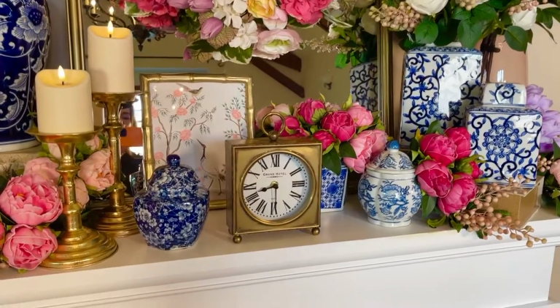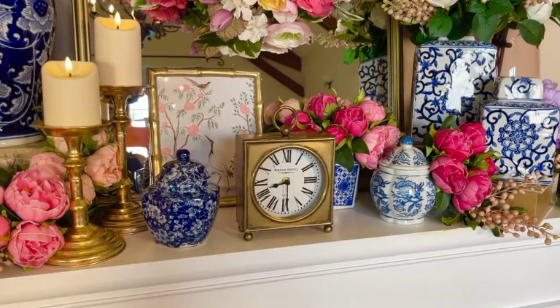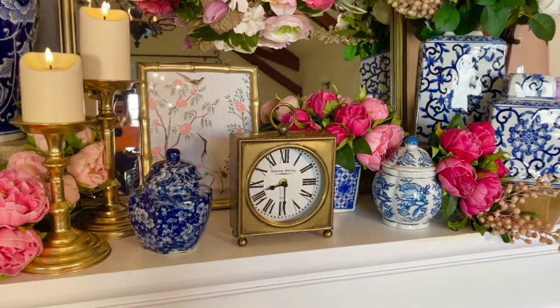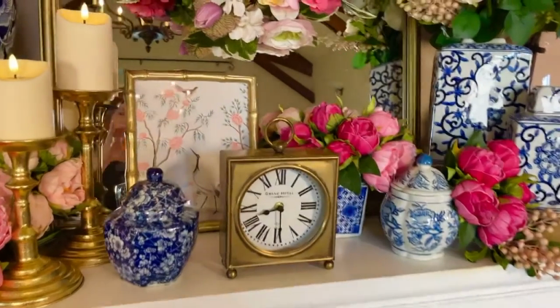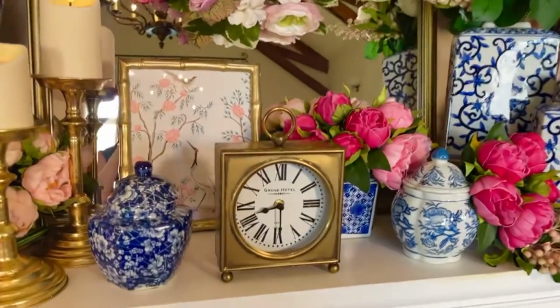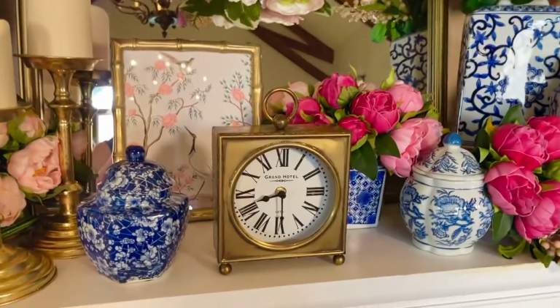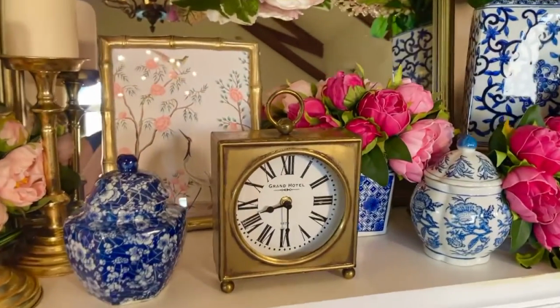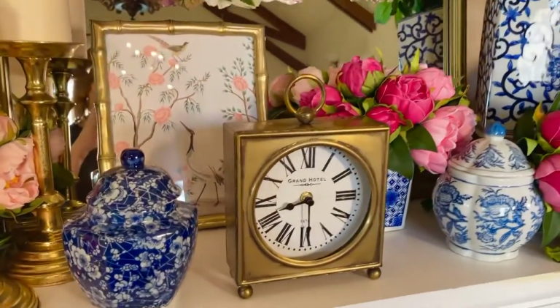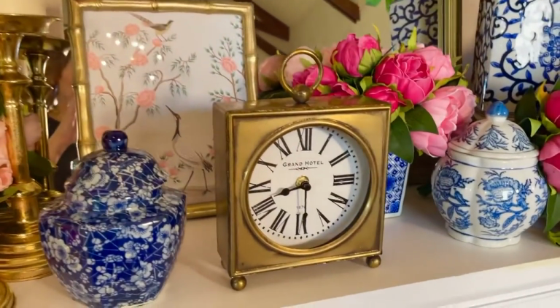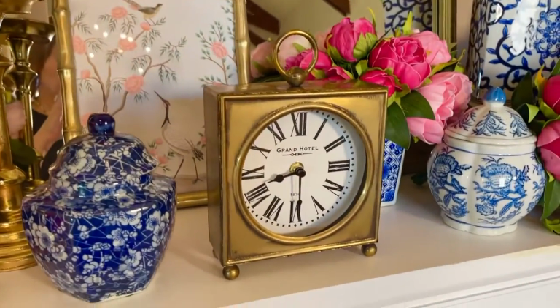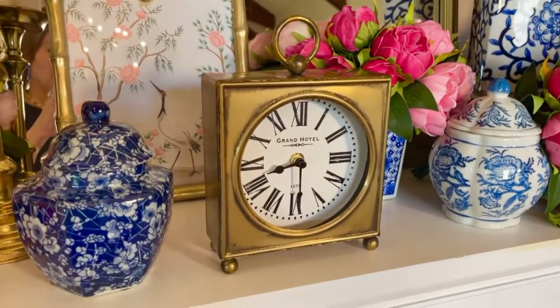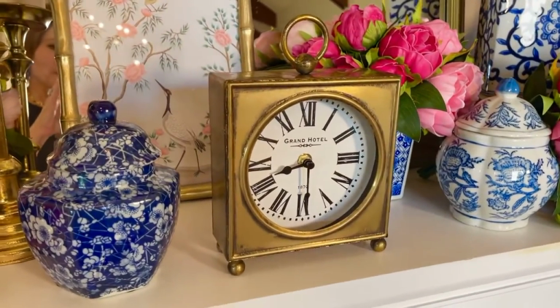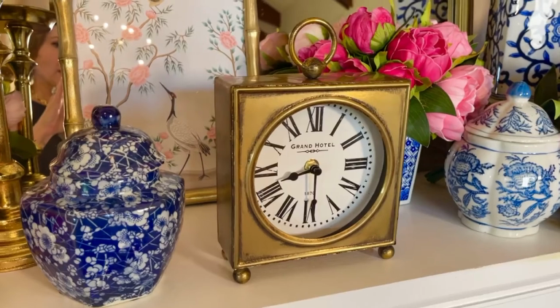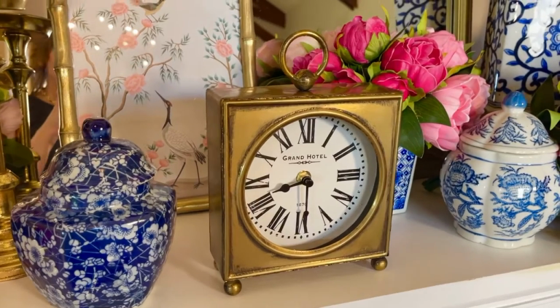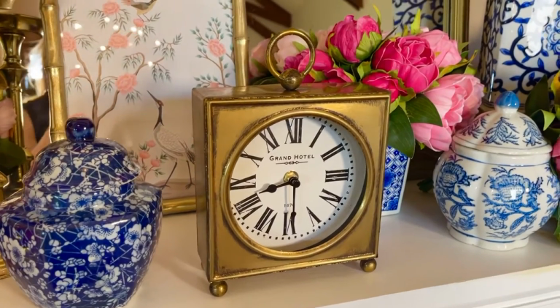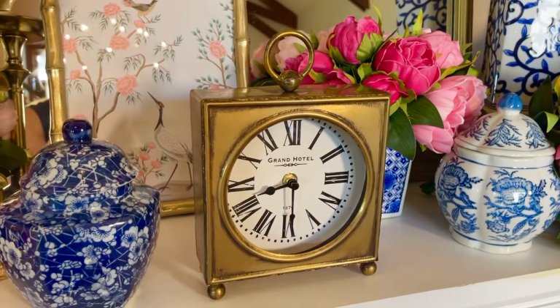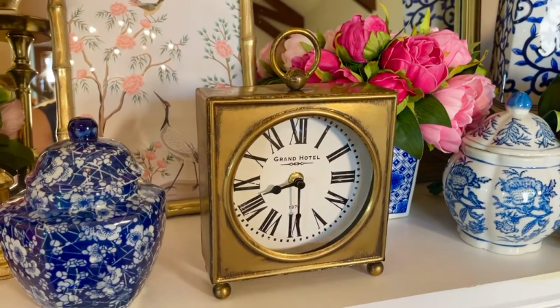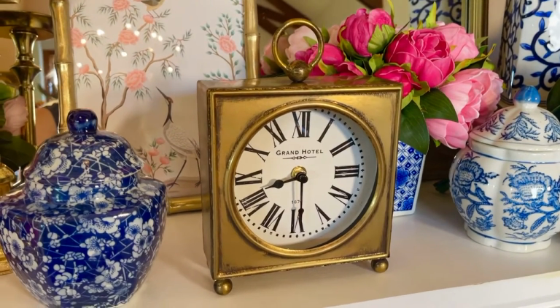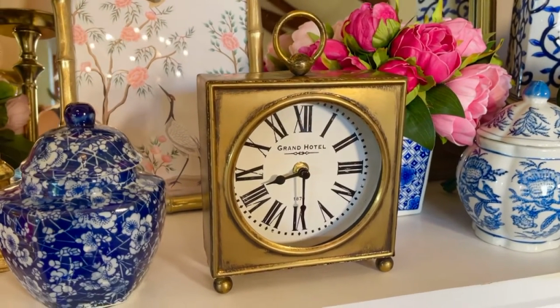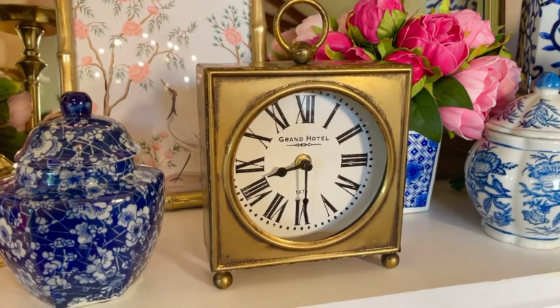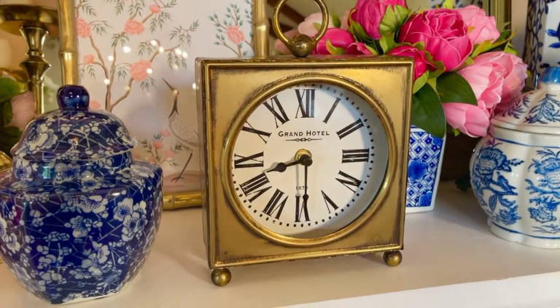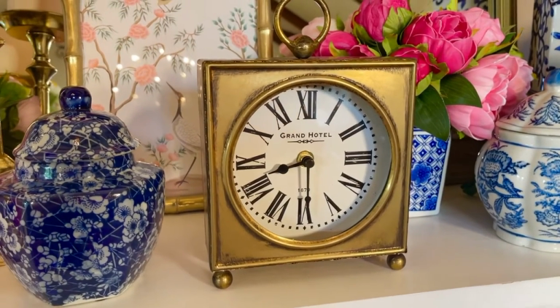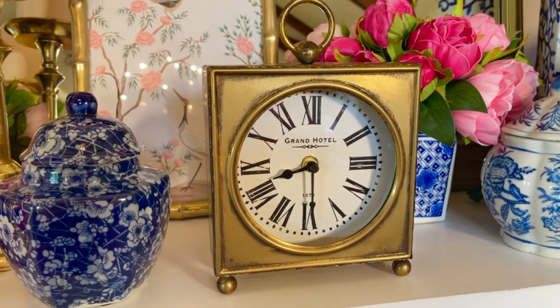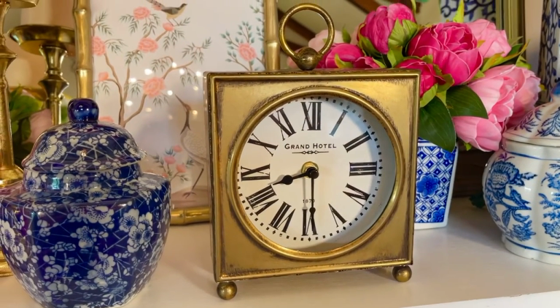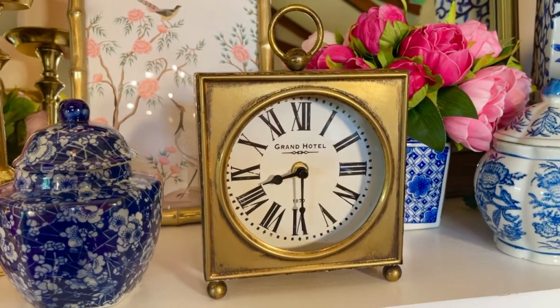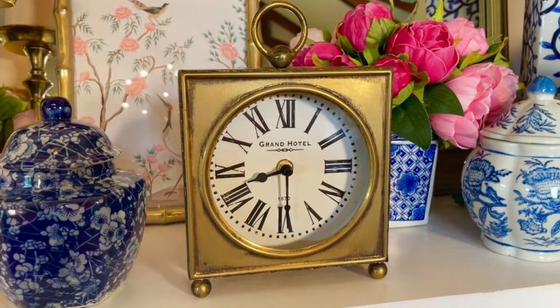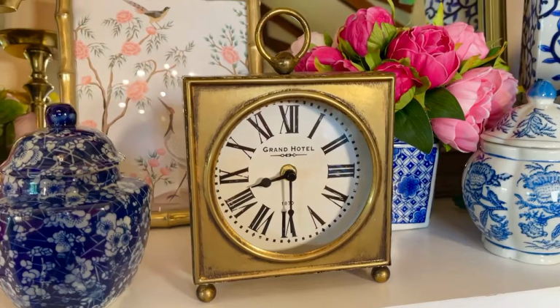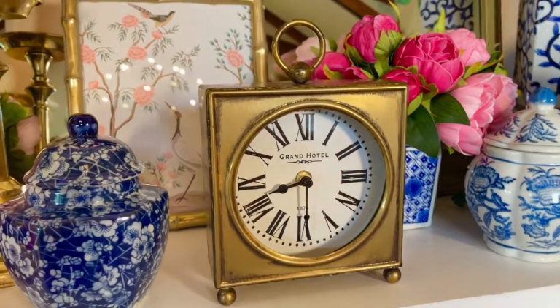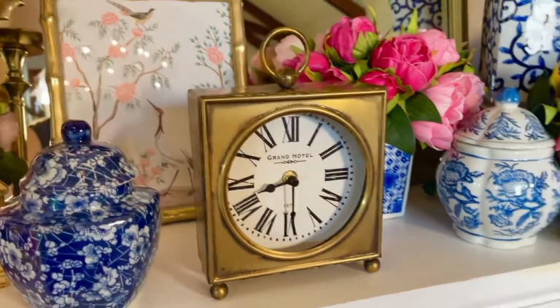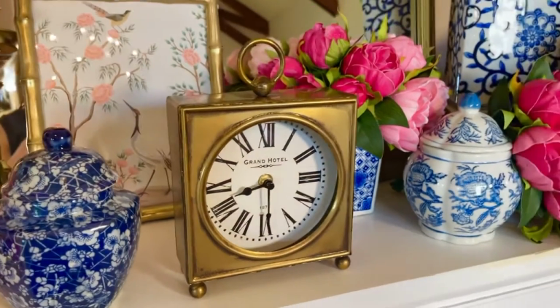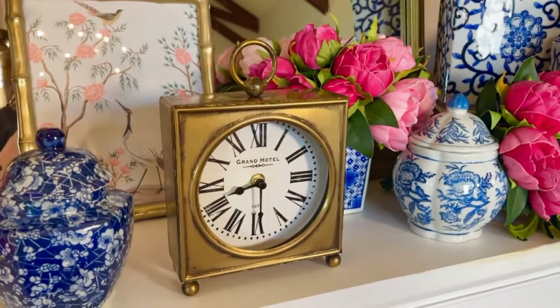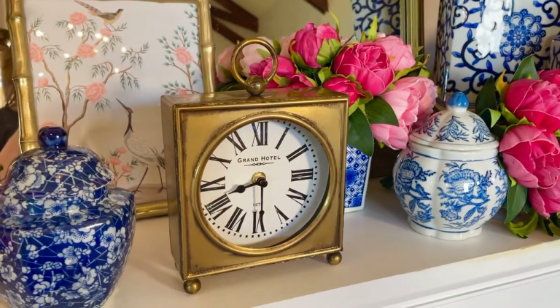This clock — I love this clock. I love the deep color. I love how easy it is to see and read. I love the little feet on the clock.